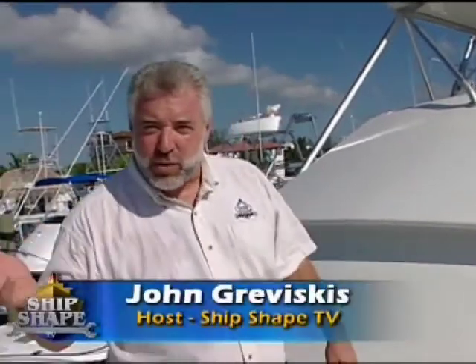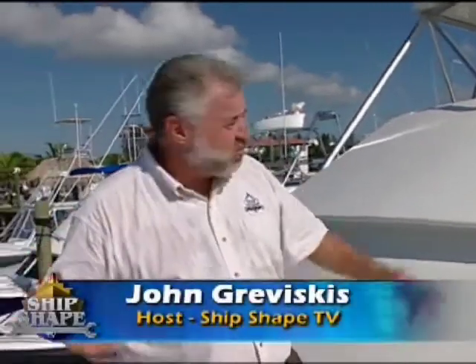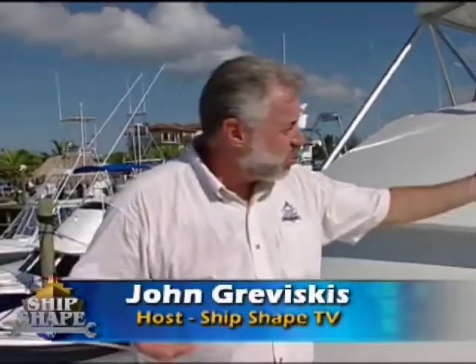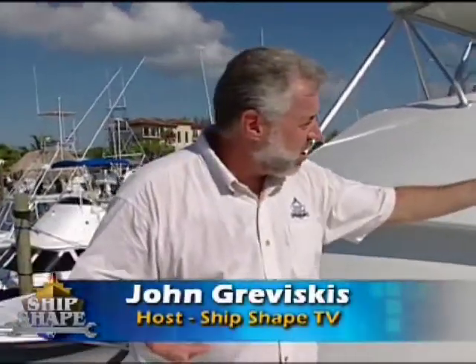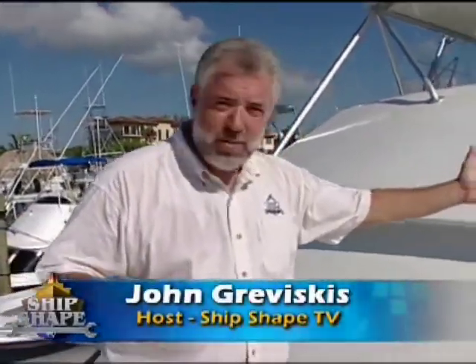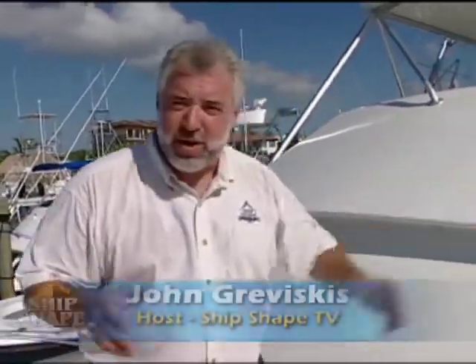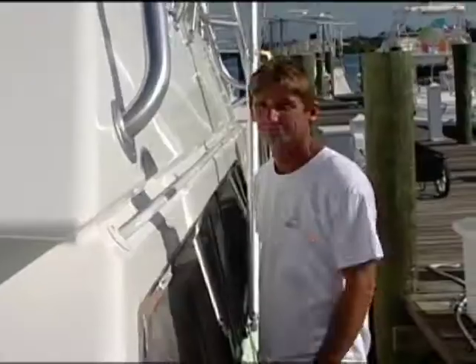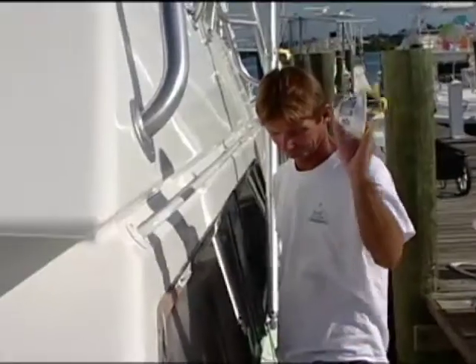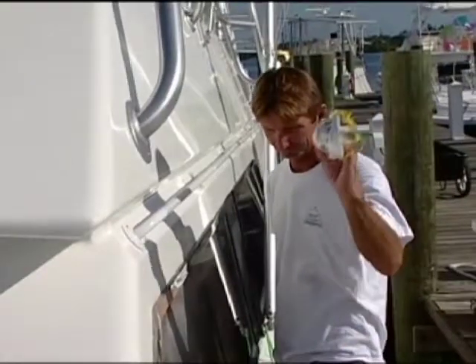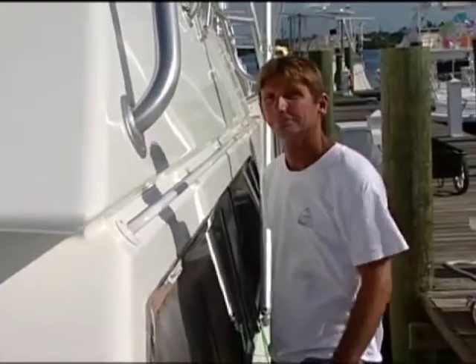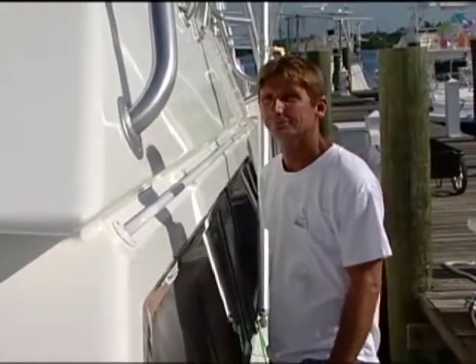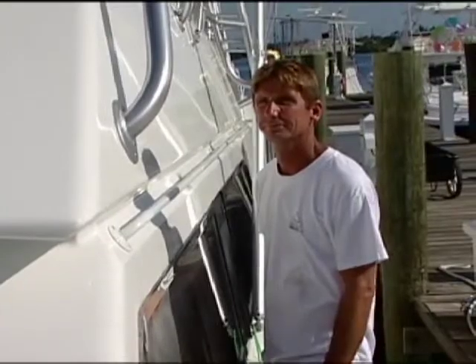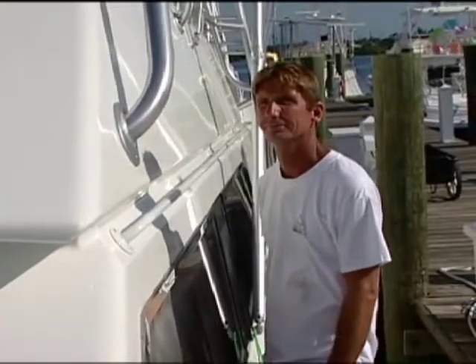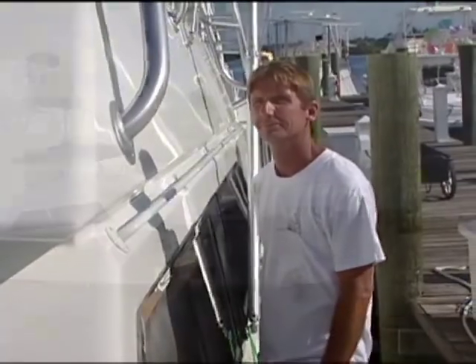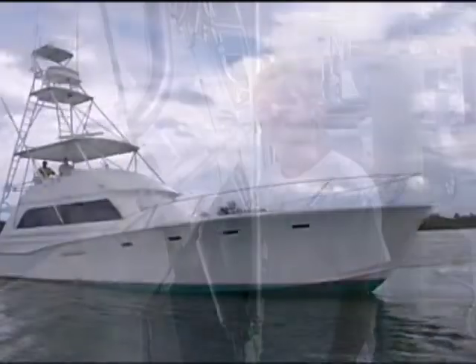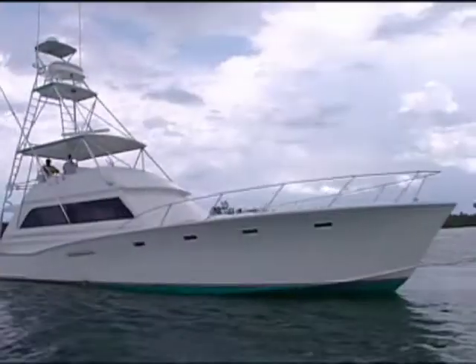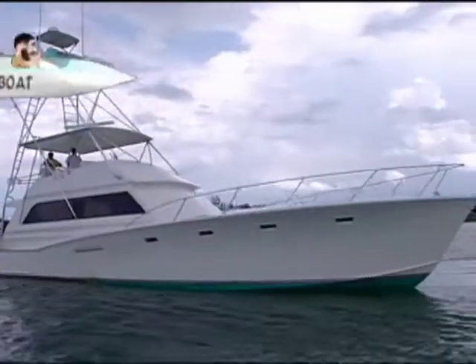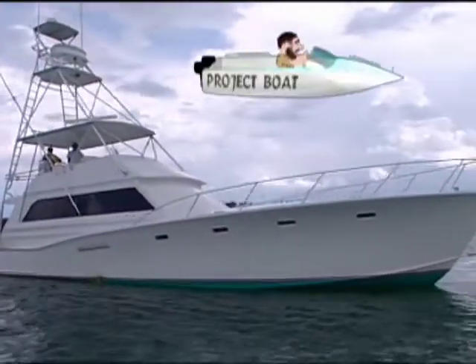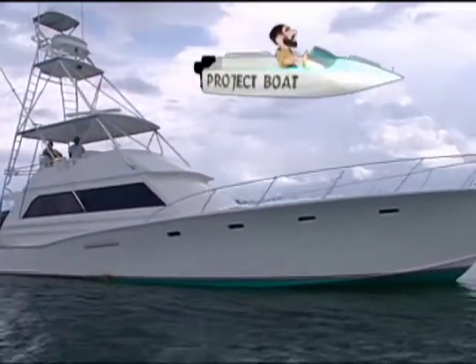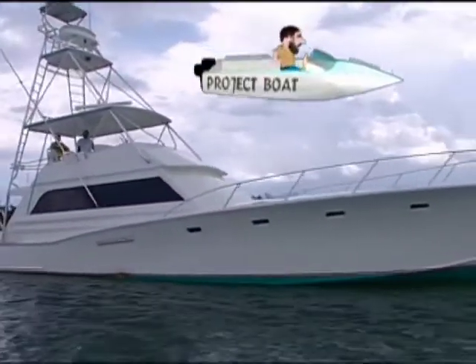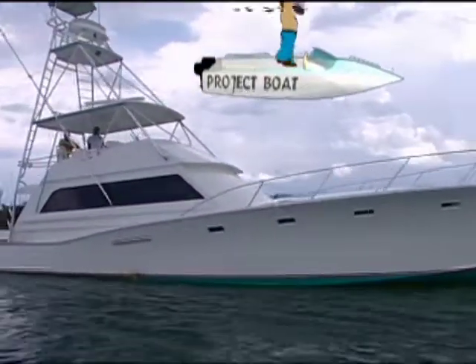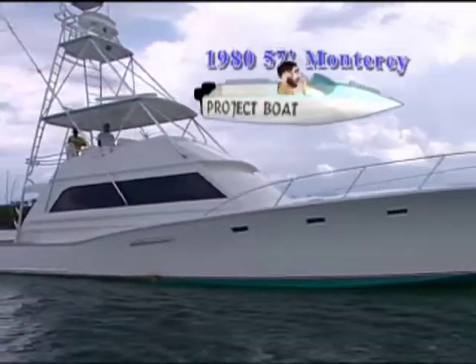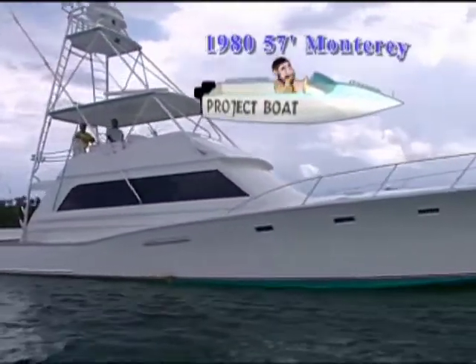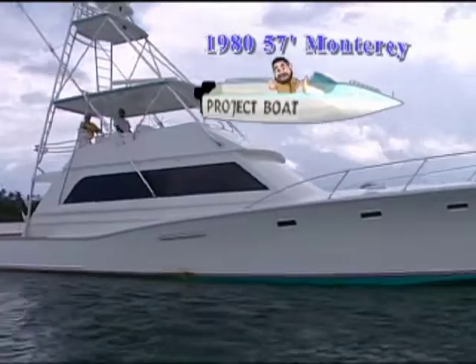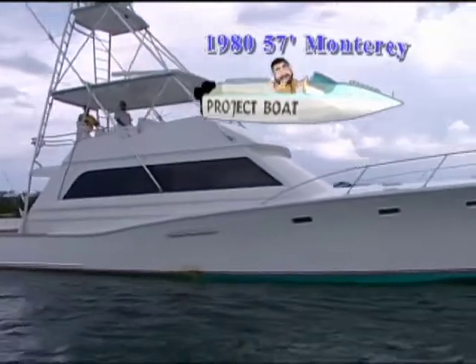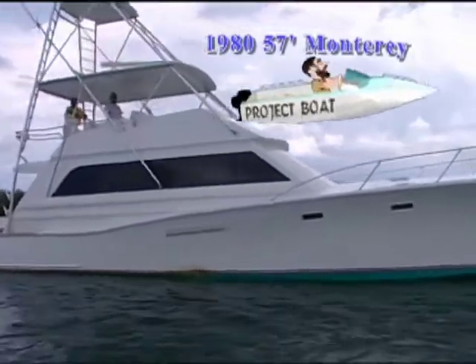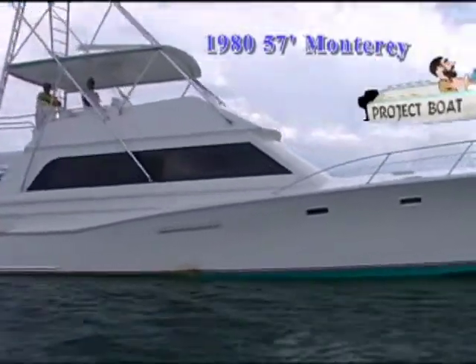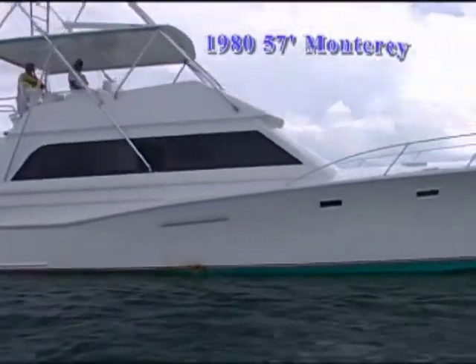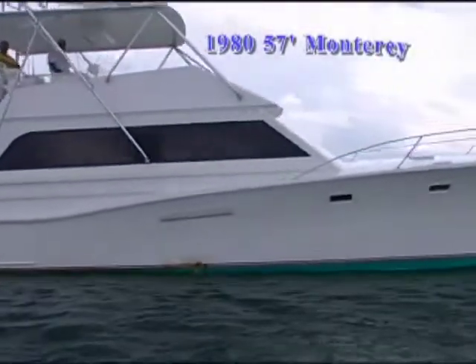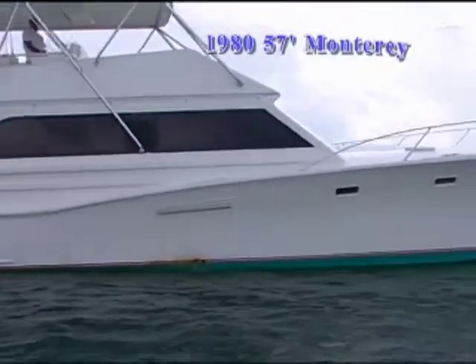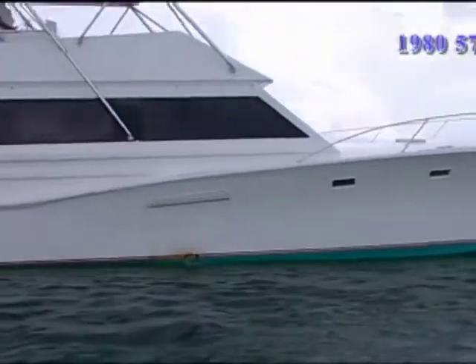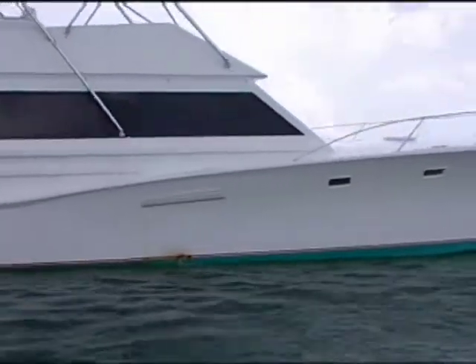I'm John Graviscus. This is Burt Dell — say hello to everybody, Burt. It's great to have you back aboard the boat. What we're on is our 1980 57-foot custom sport fish. And today here at Chip Shape TV, we're going to be addressing leaking windows.